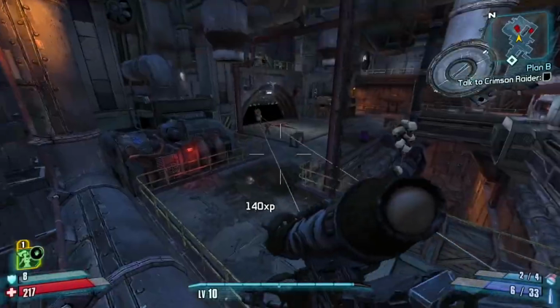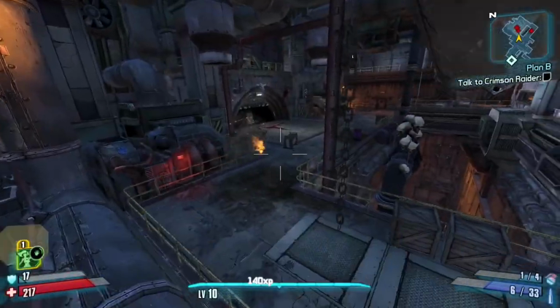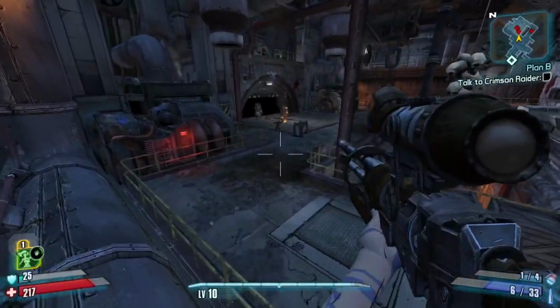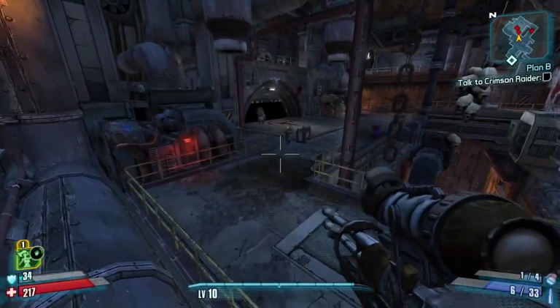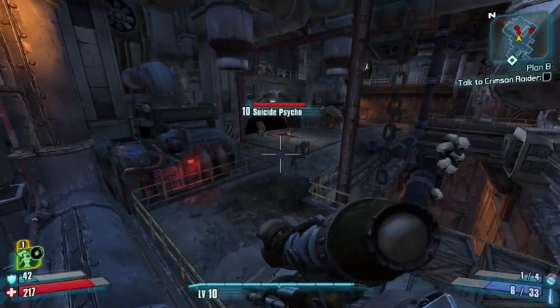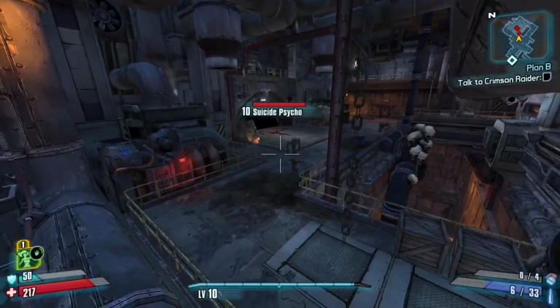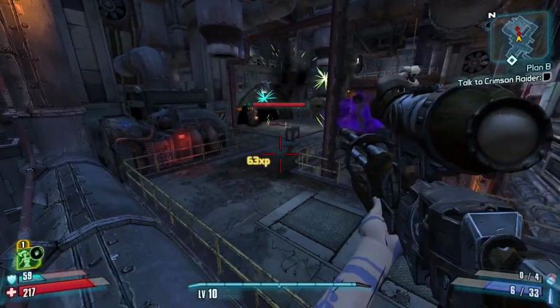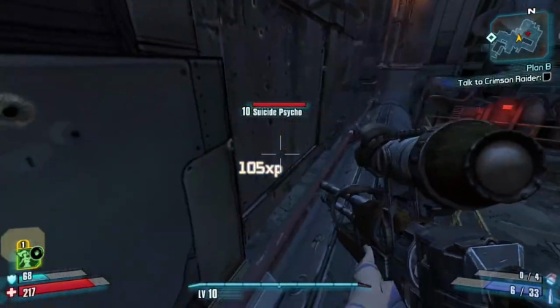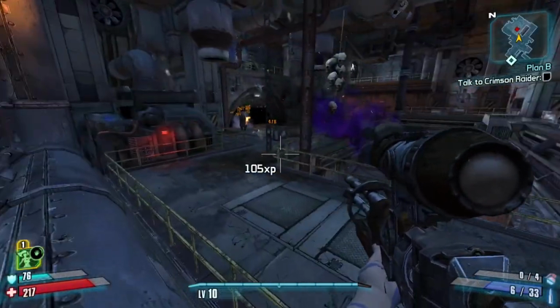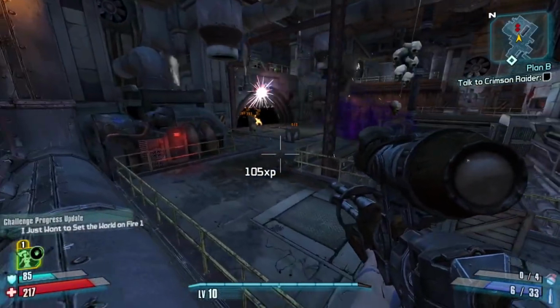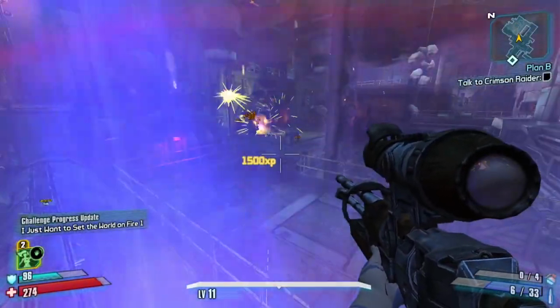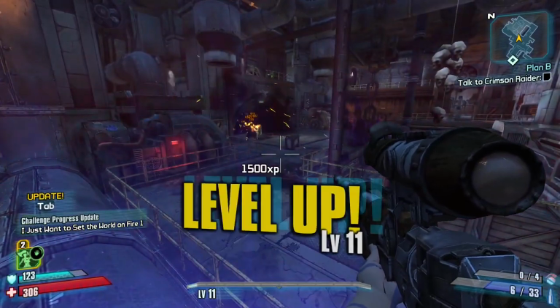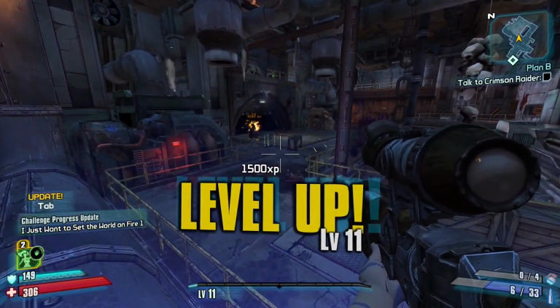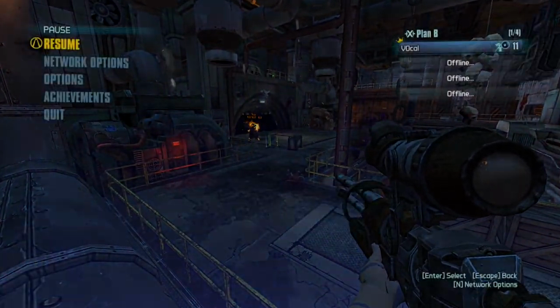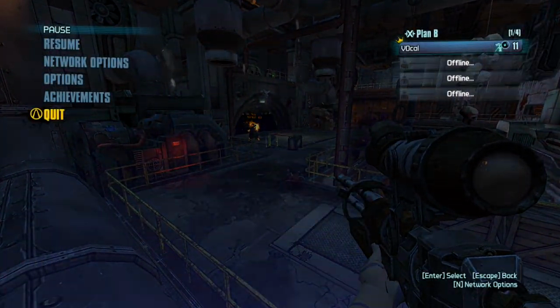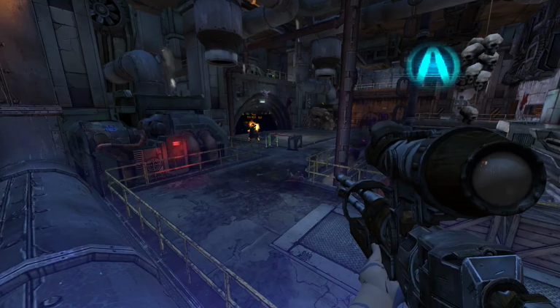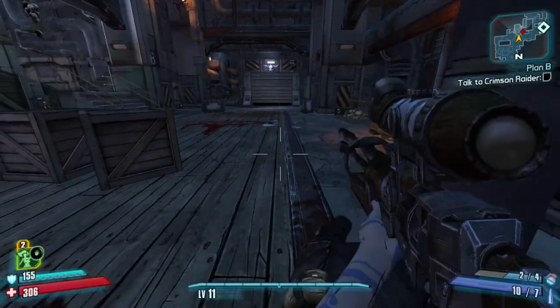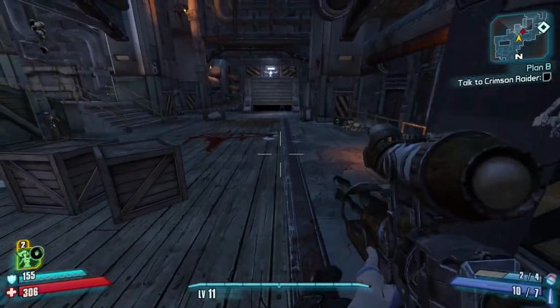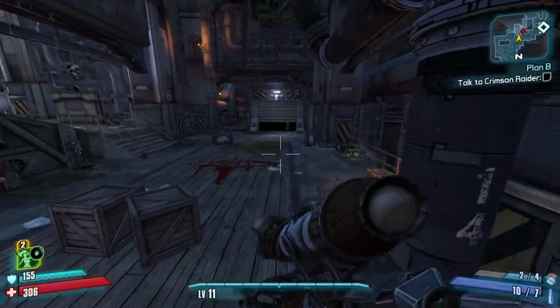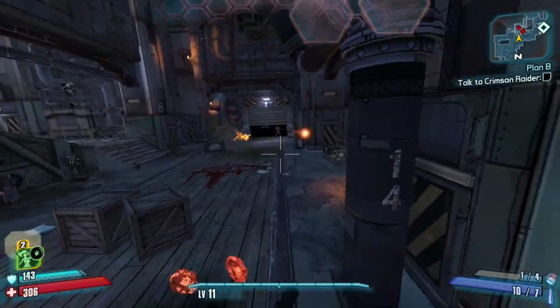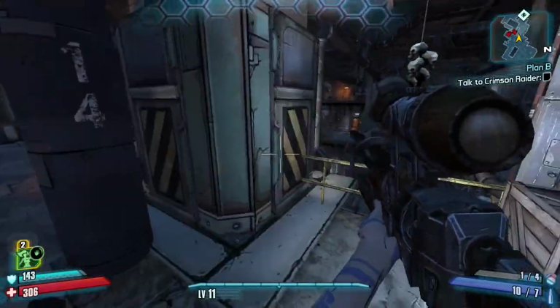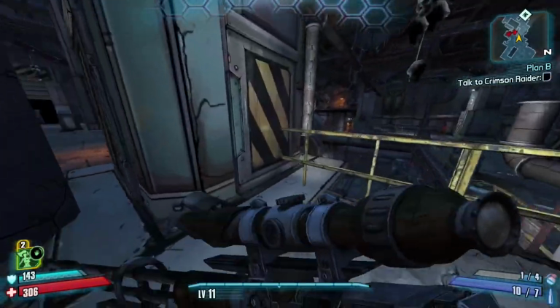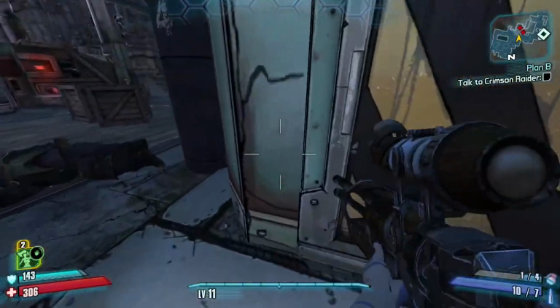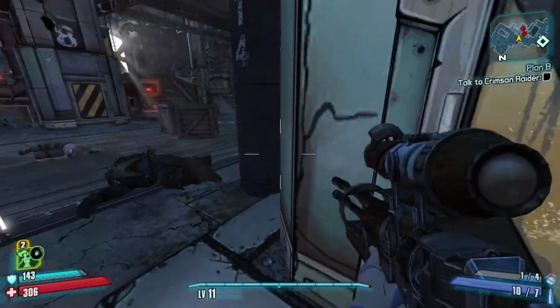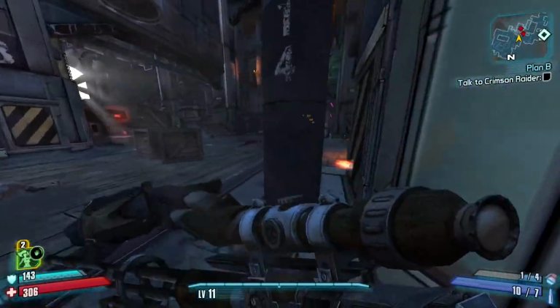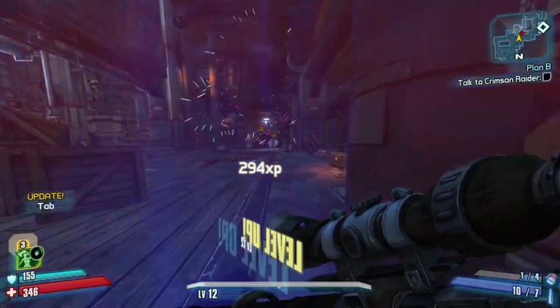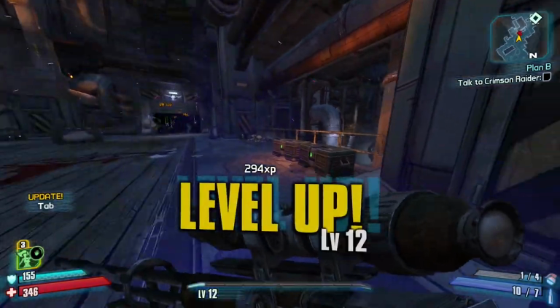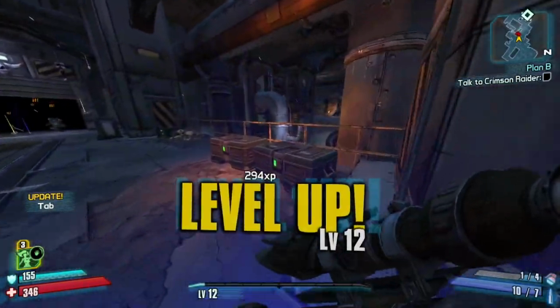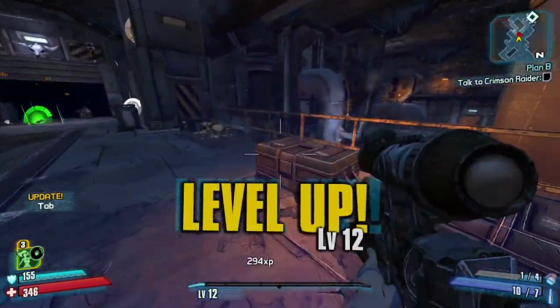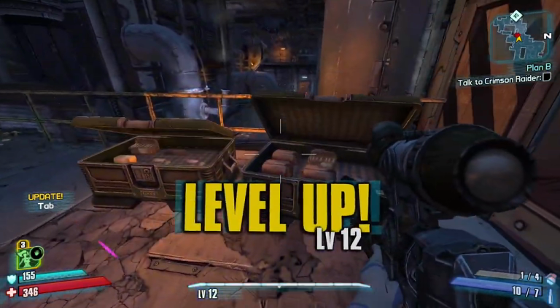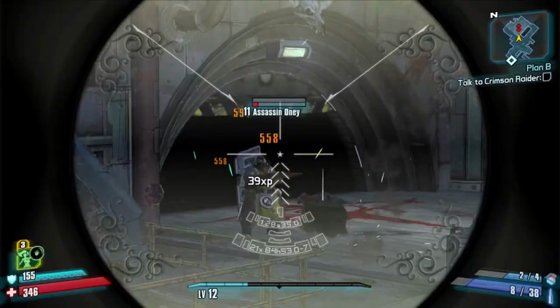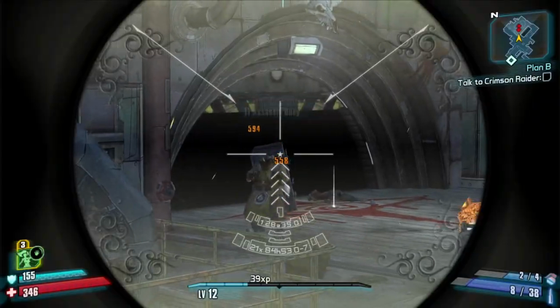After that, I farm the first two assassins to around 12.4 — this is to scale a side quest we'll get to later to its highest possible level. I put the points I get into Foresight to max it out, then into Immolate.